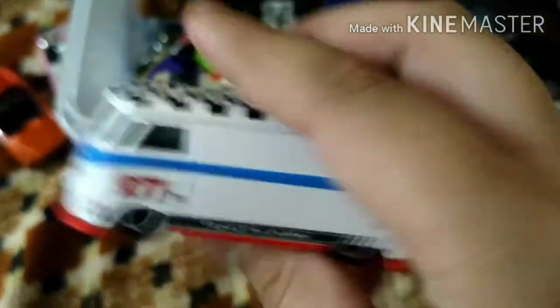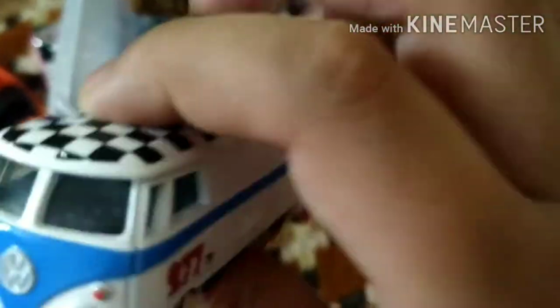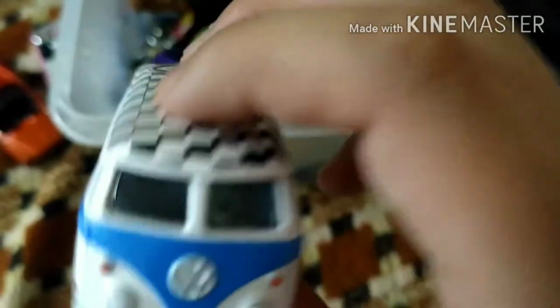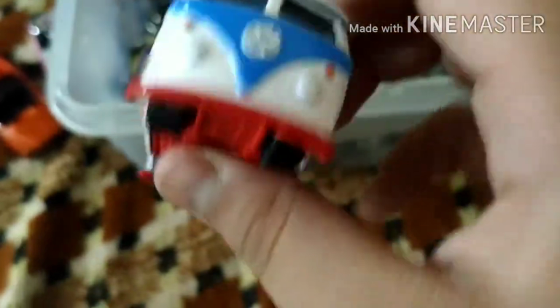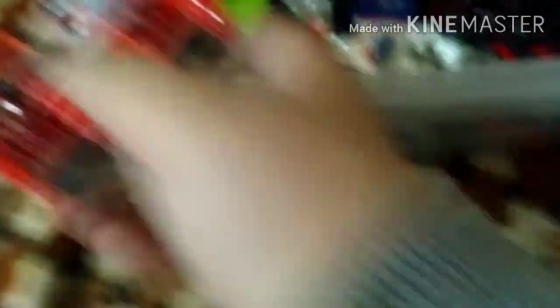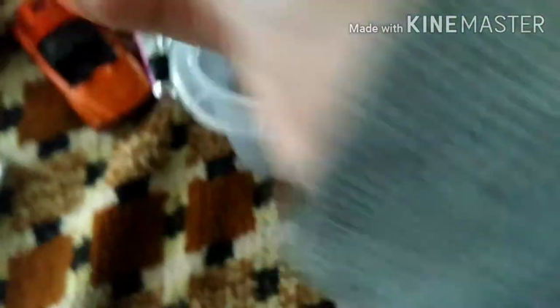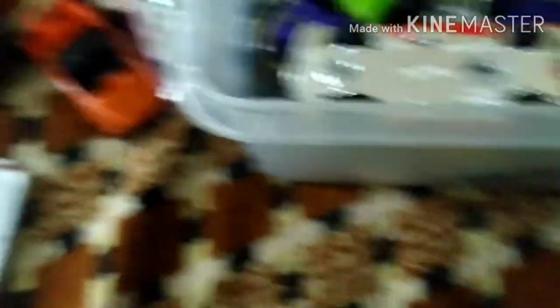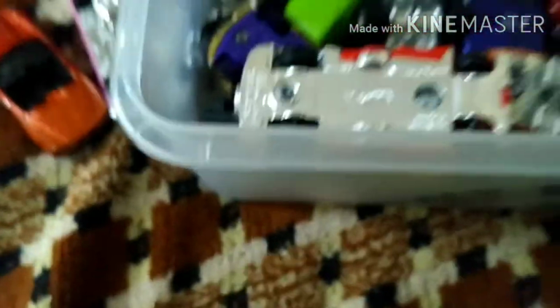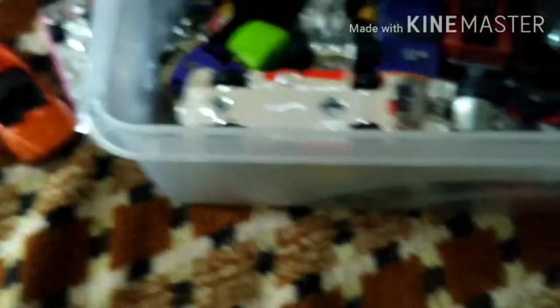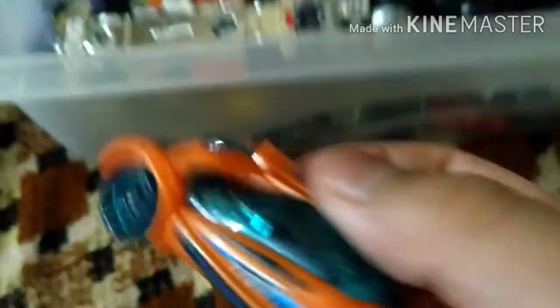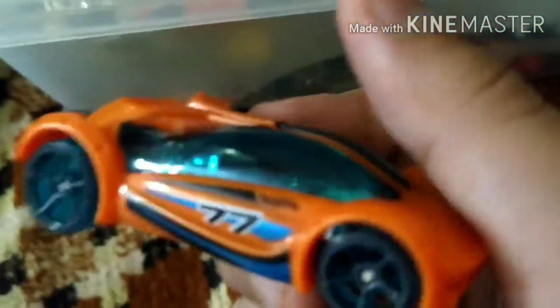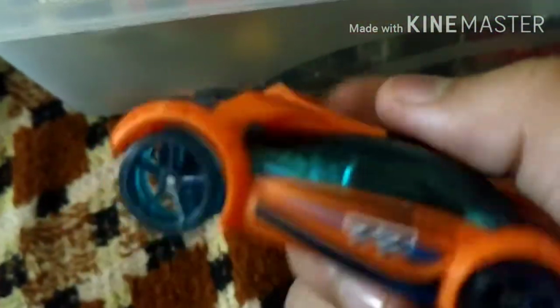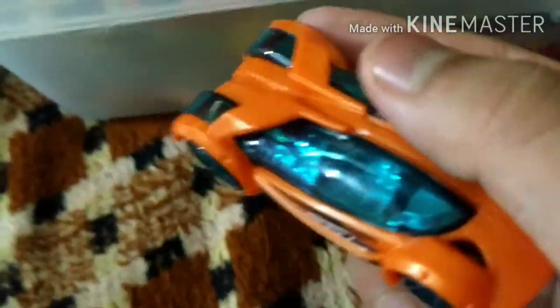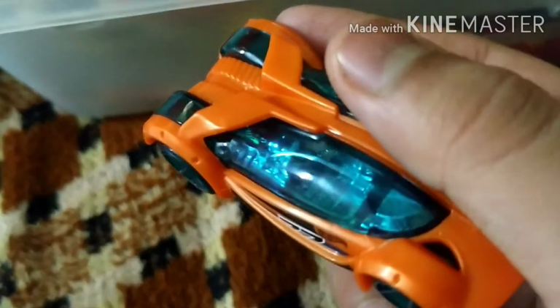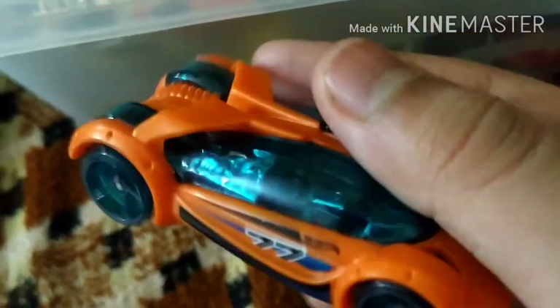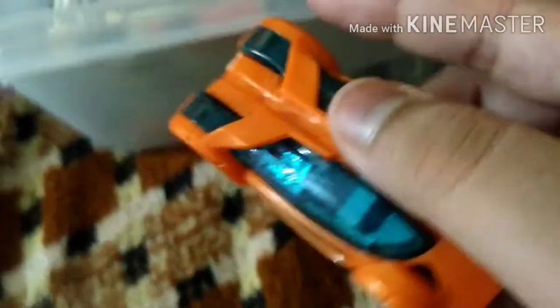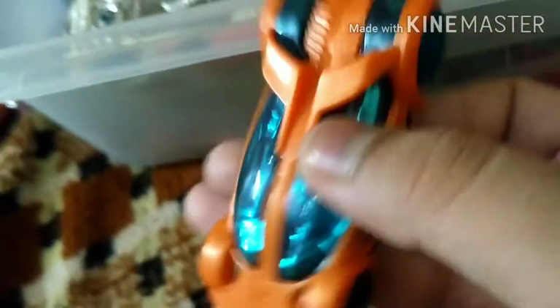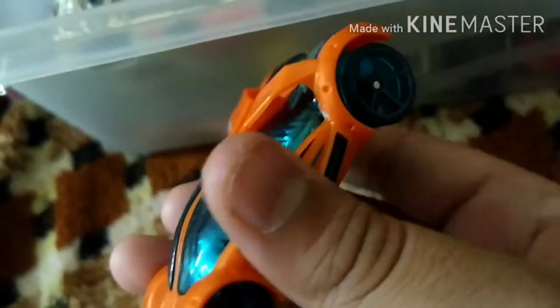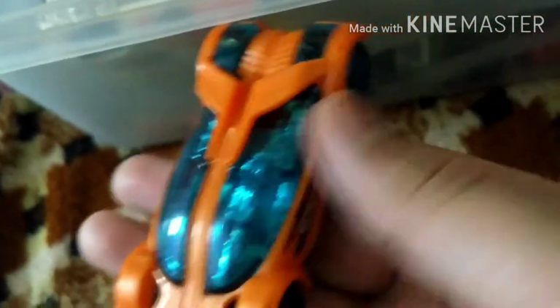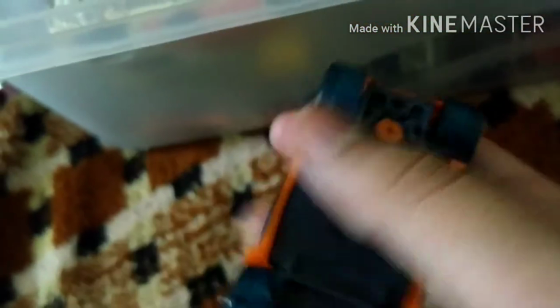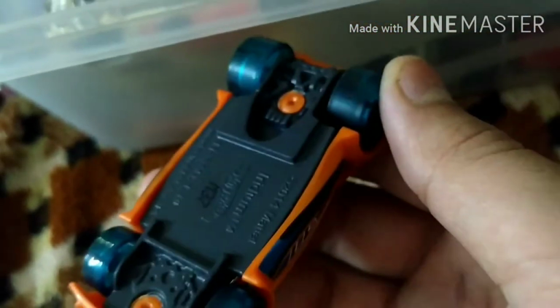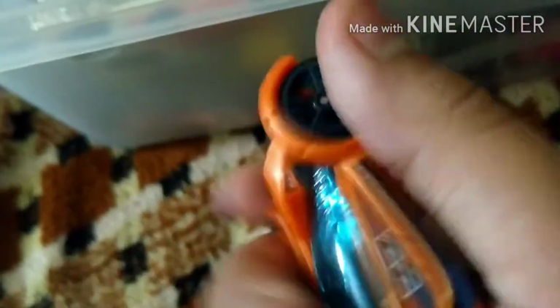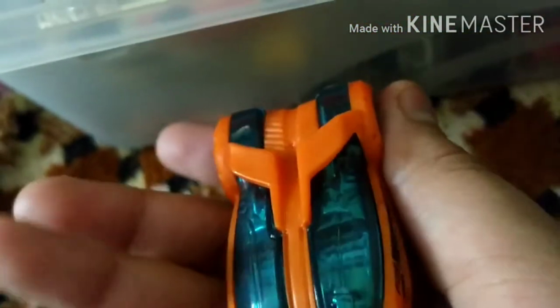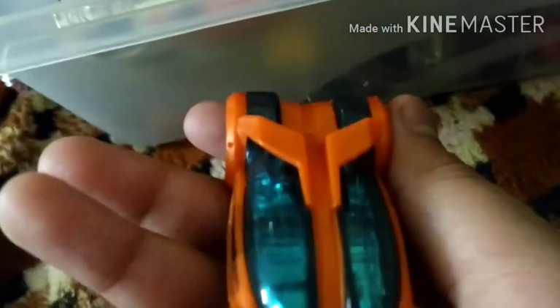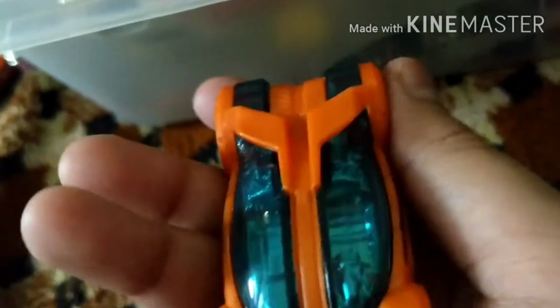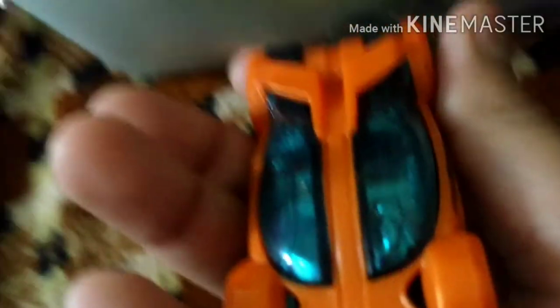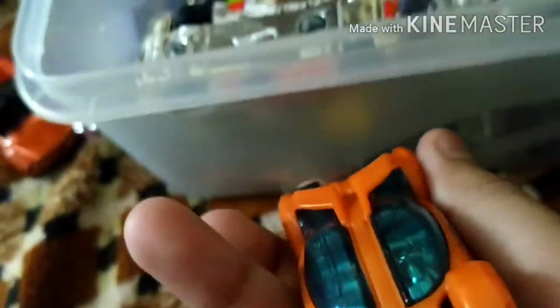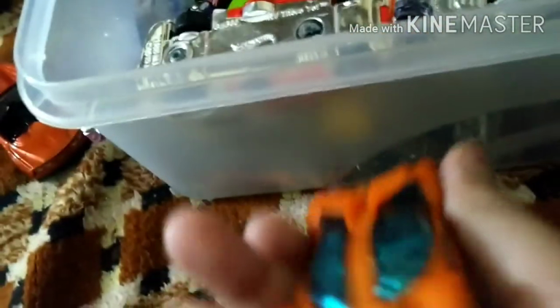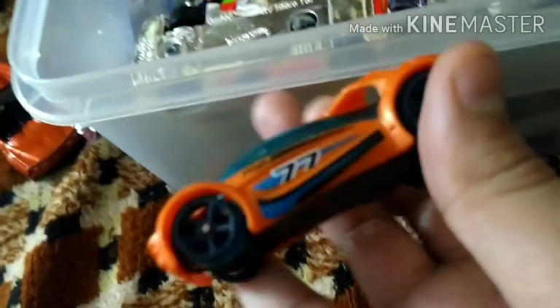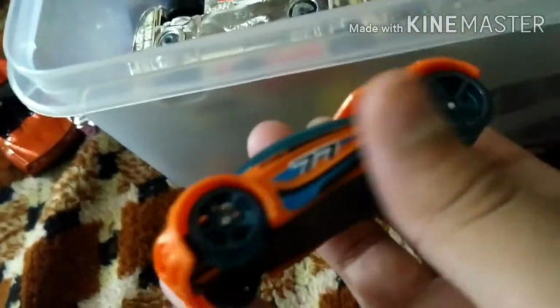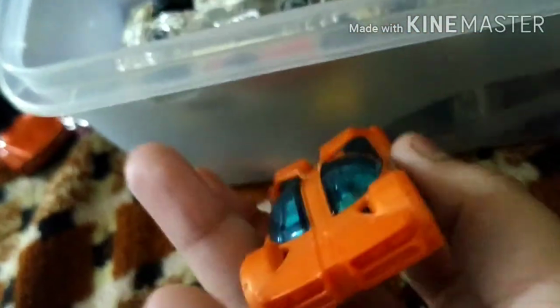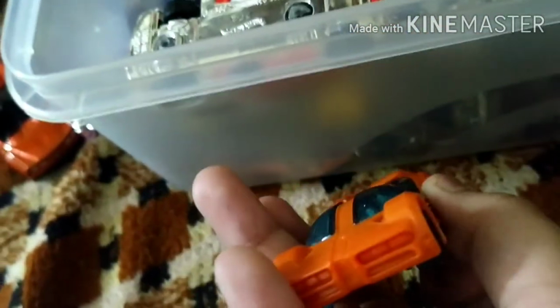It is made of metal. We come to our X Racers. You can see the engine and the car is very nice.